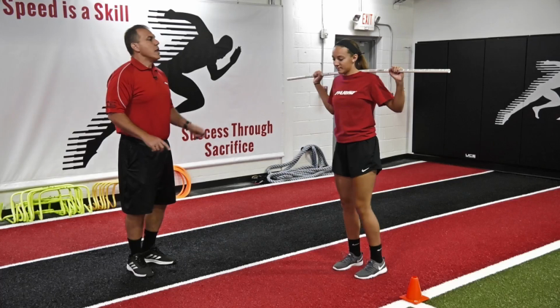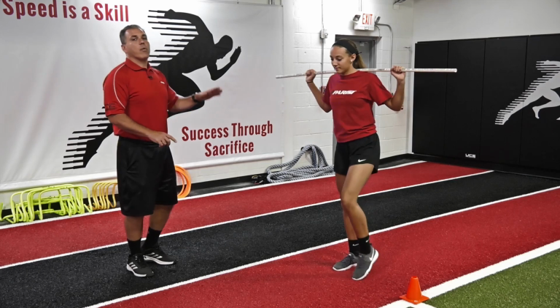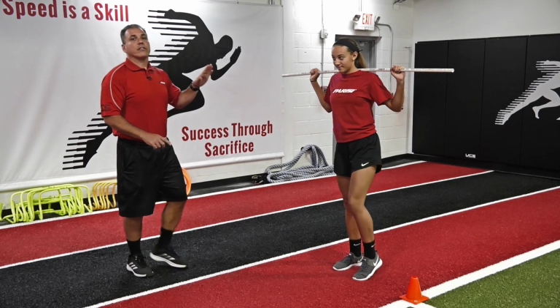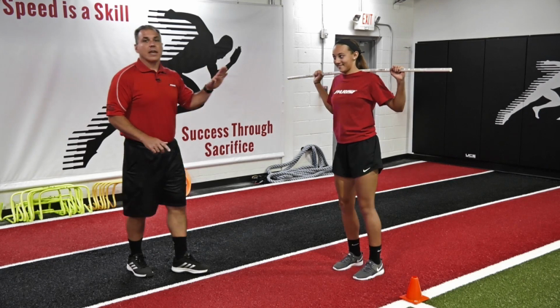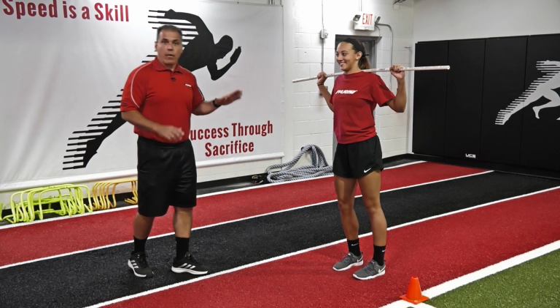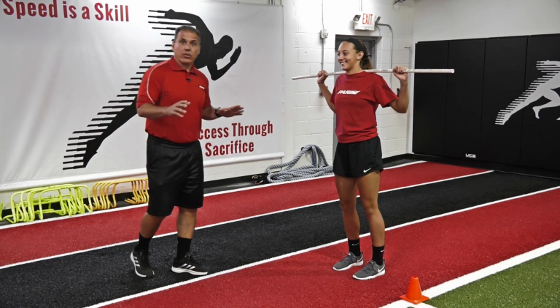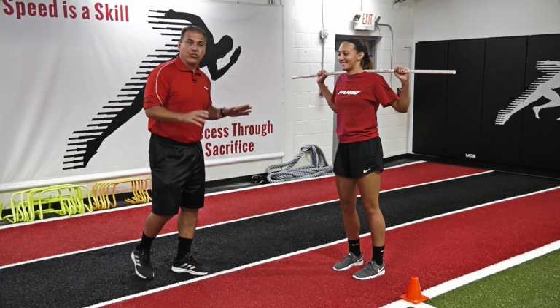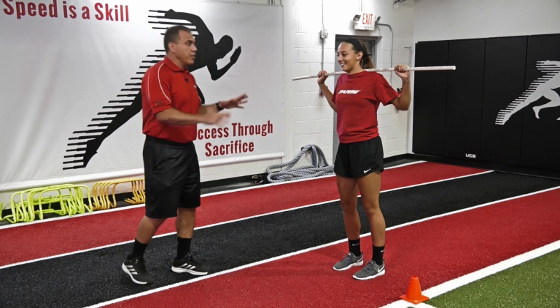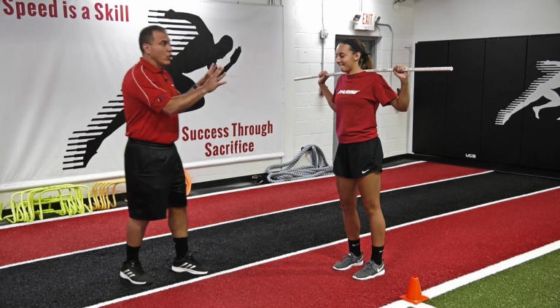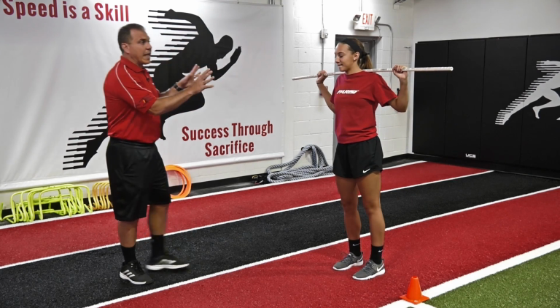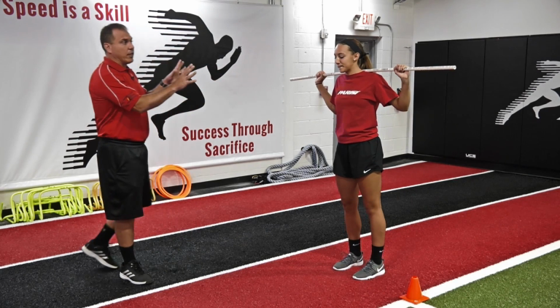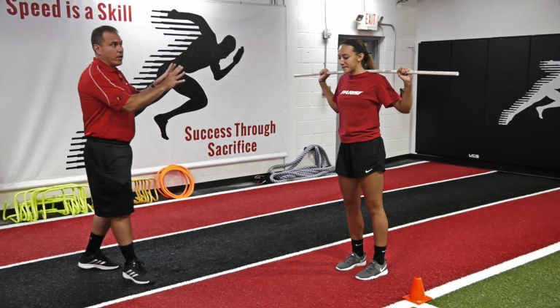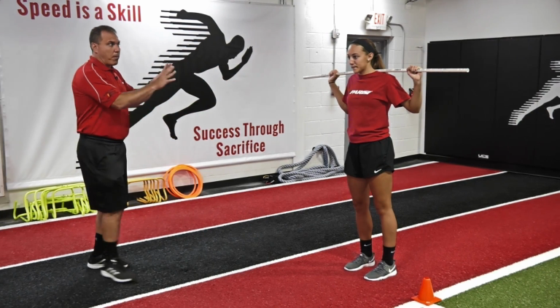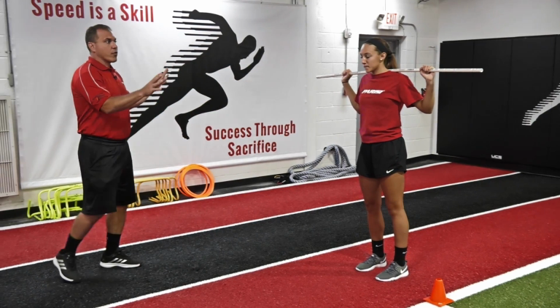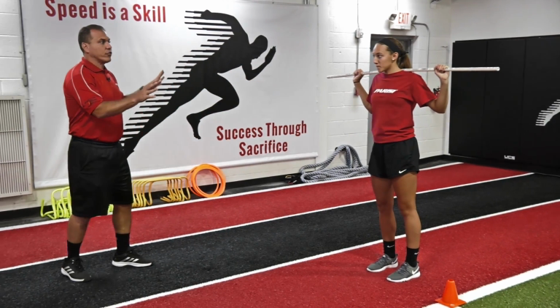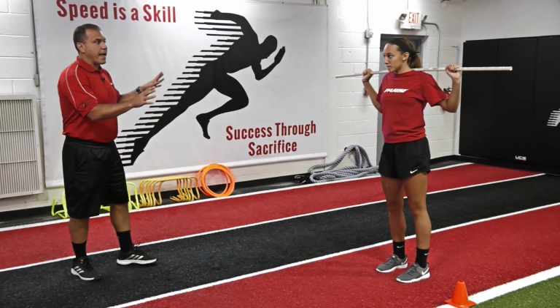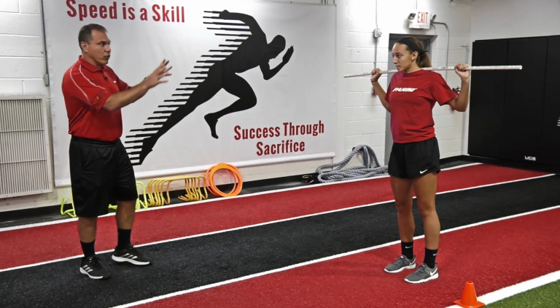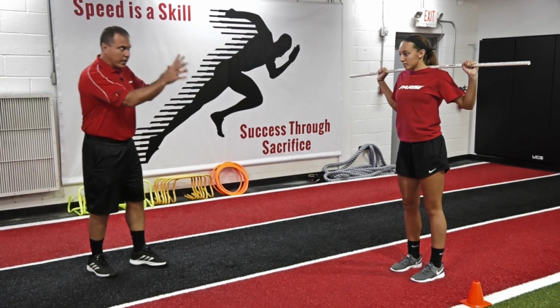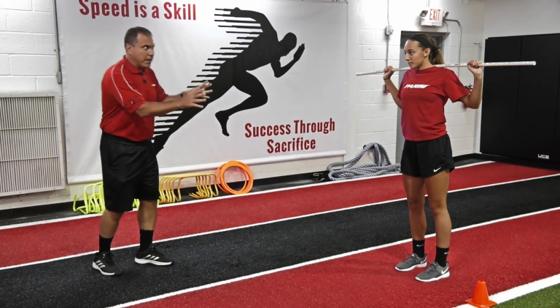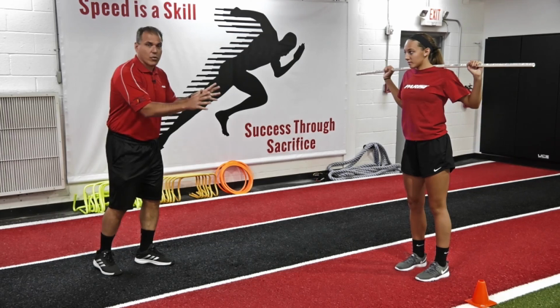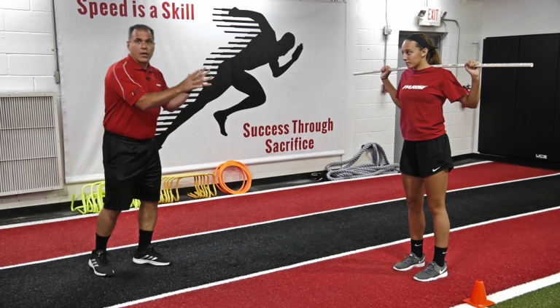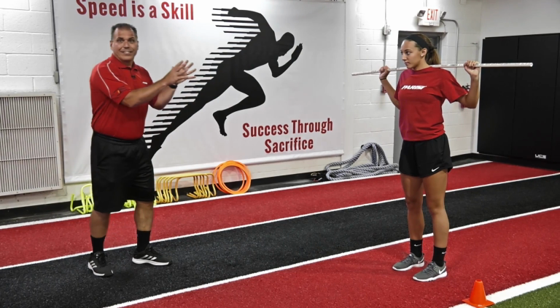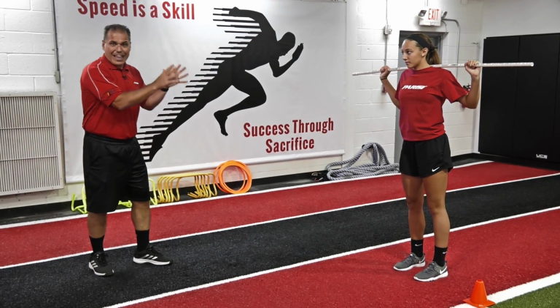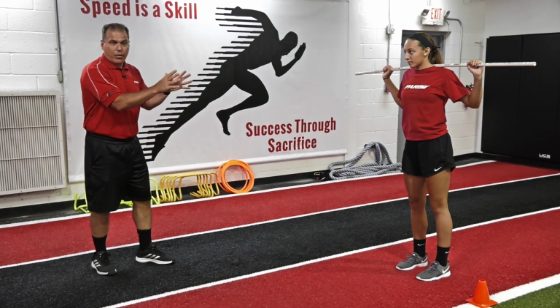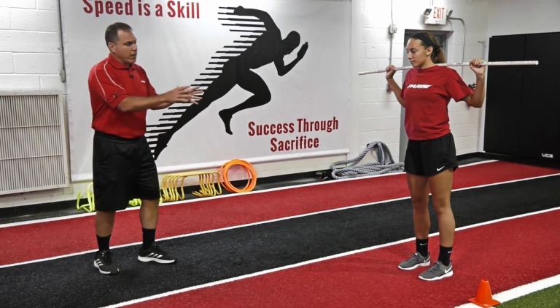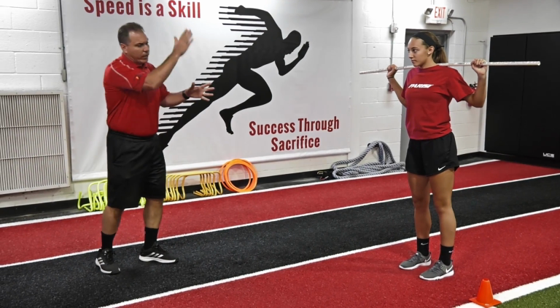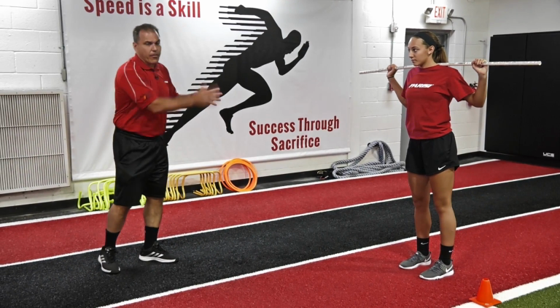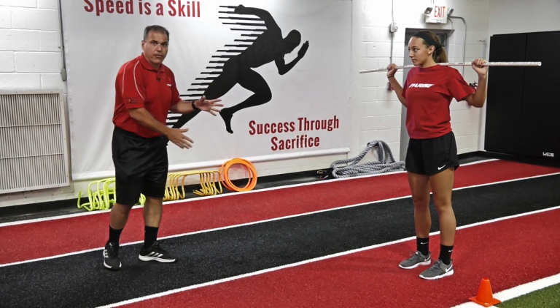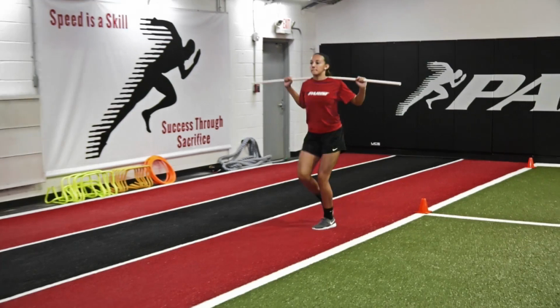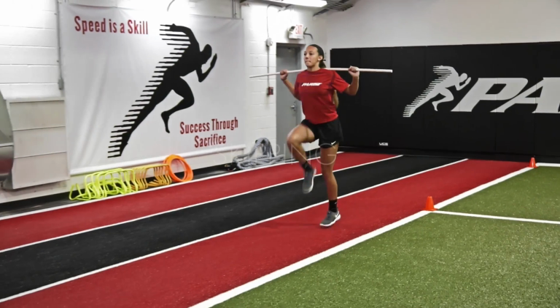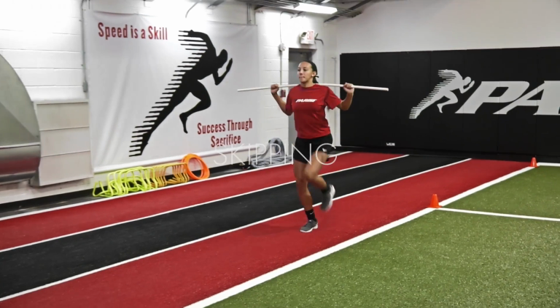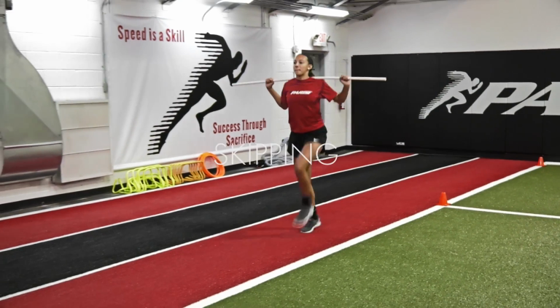Now we're going to skip. As a coach, you're looking at this bar across the back, making sure they're stable, and we're looking for that foot to strike underneath the hips.